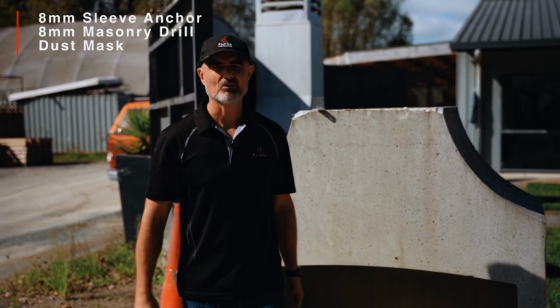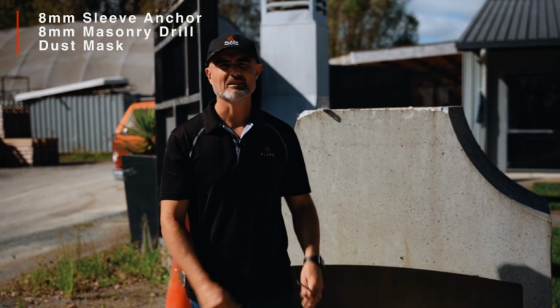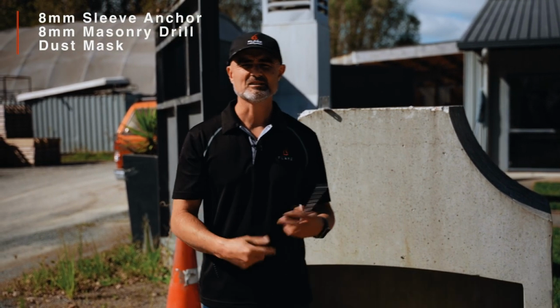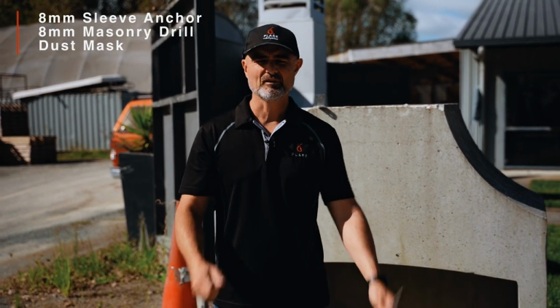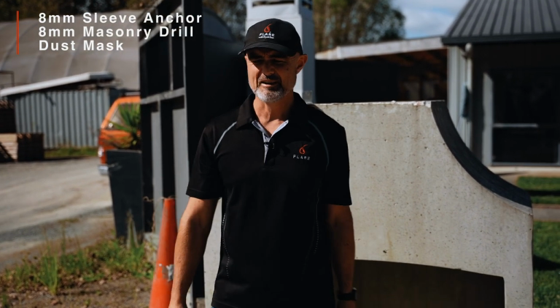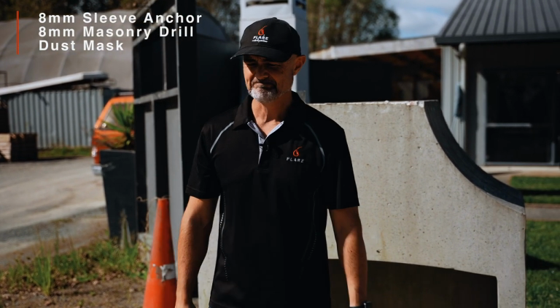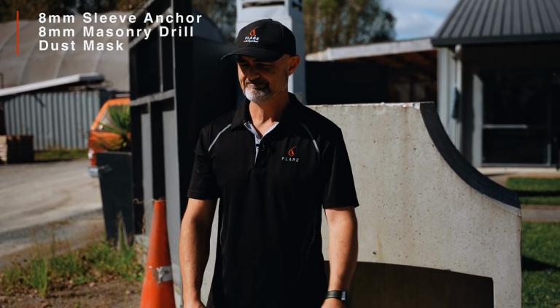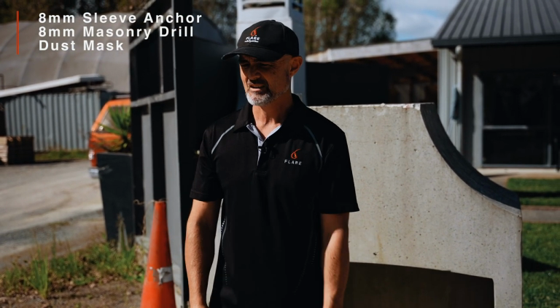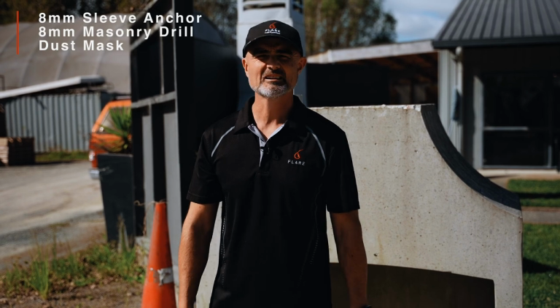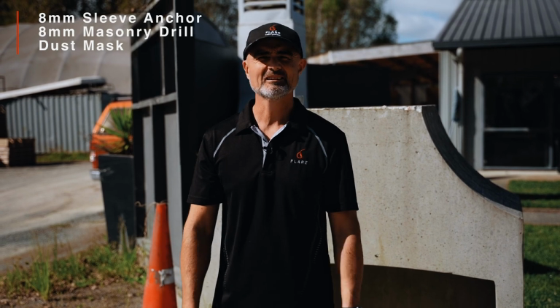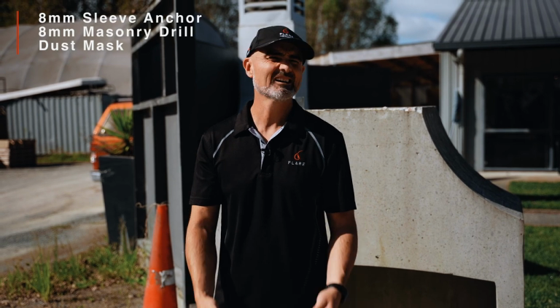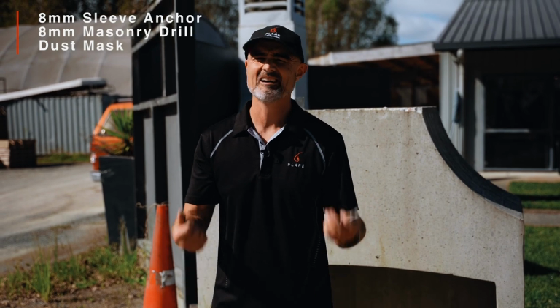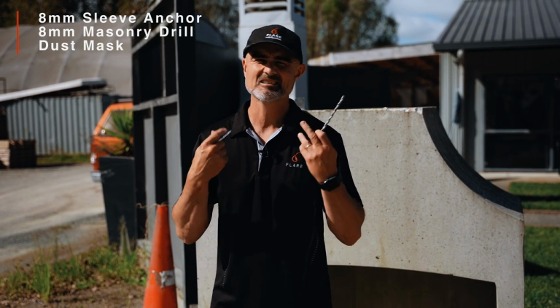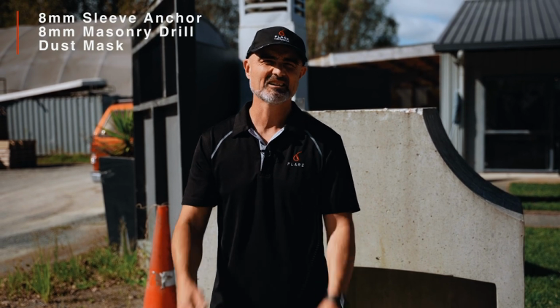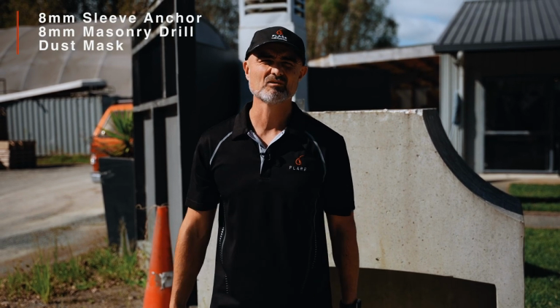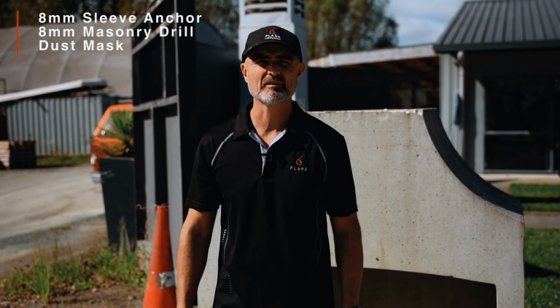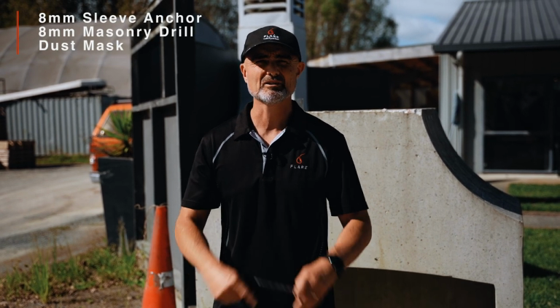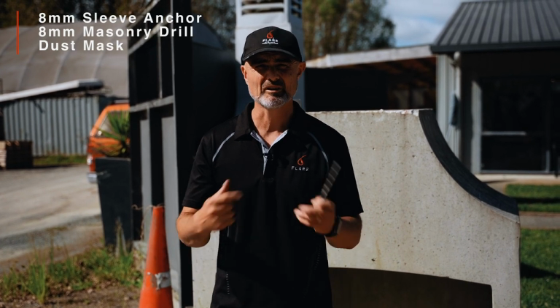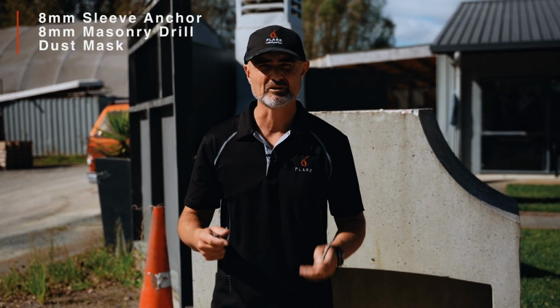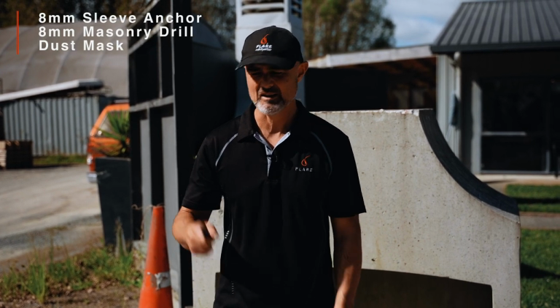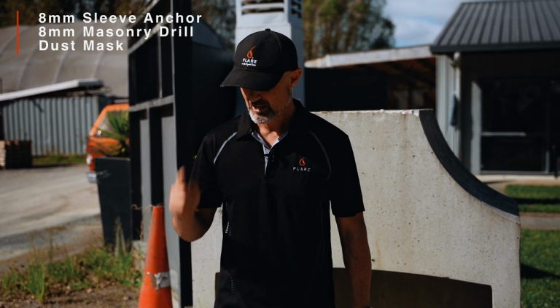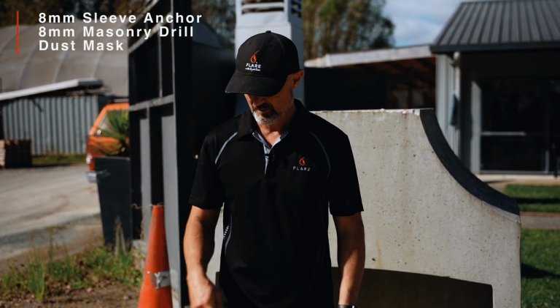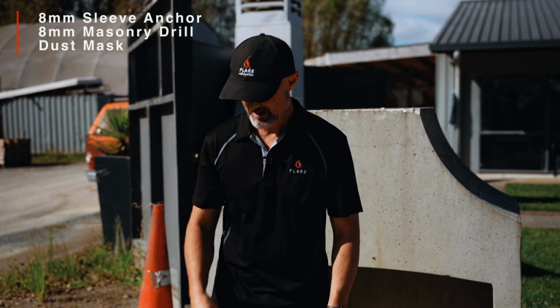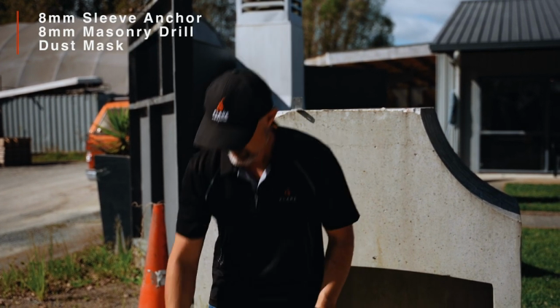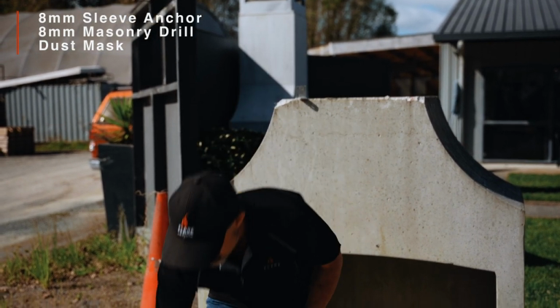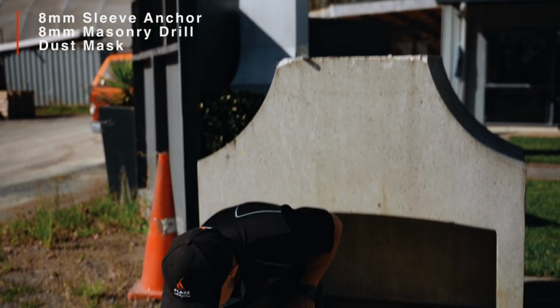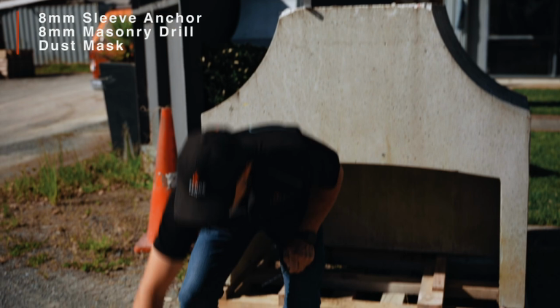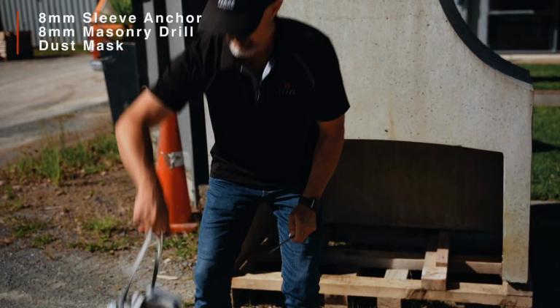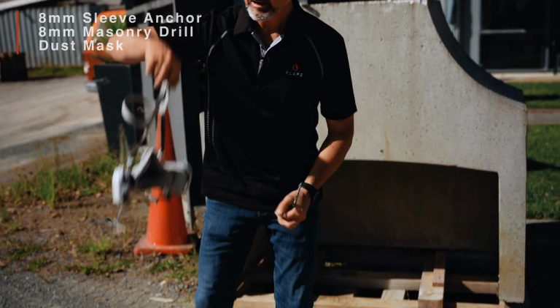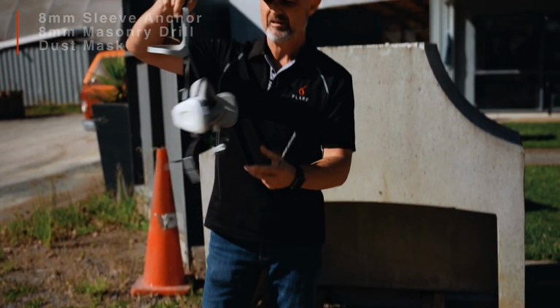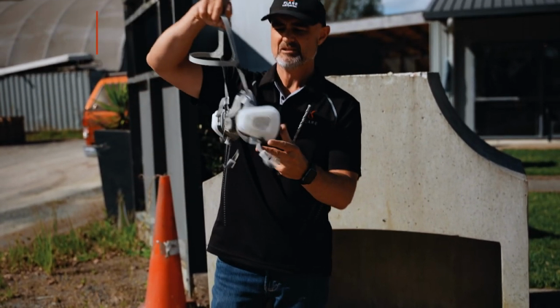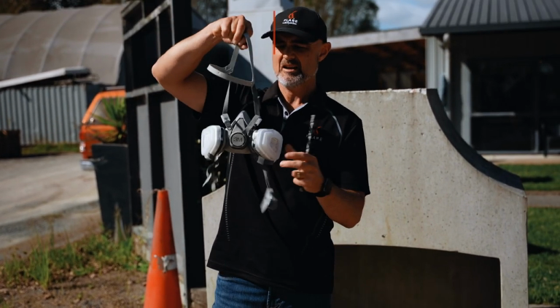You're going to need an 8mm sleeve anchor, a drill, and a mask. Concrete is full of silica and silica dust is really bad for you, so if you're going to be drilling you want to put a mask on. So I'm going to have one of these on today.